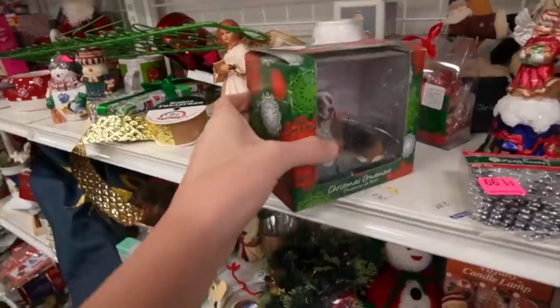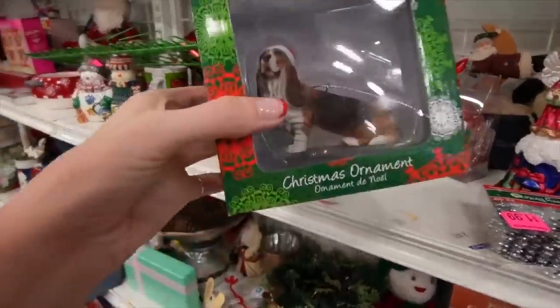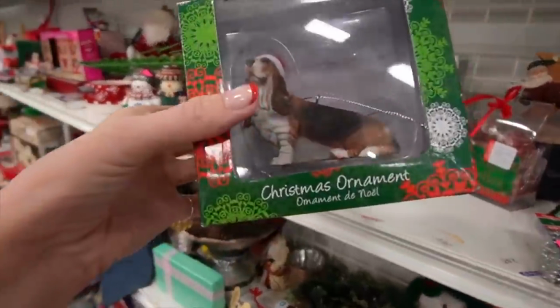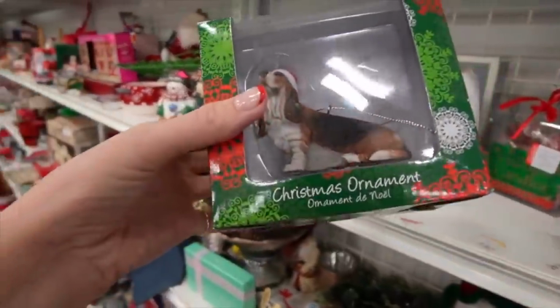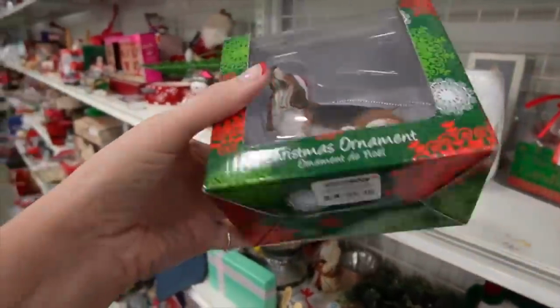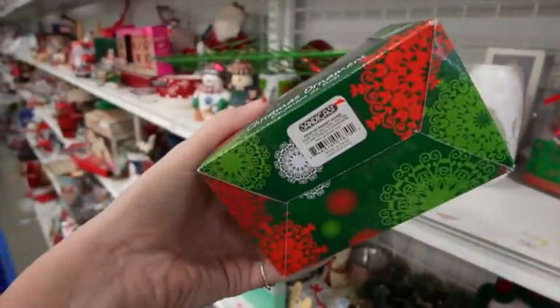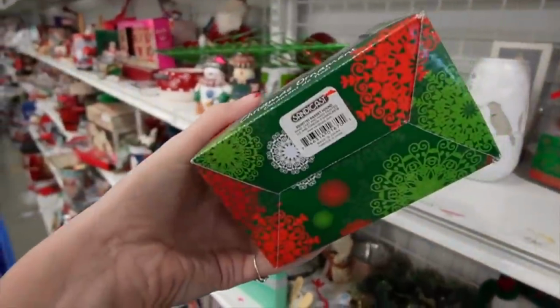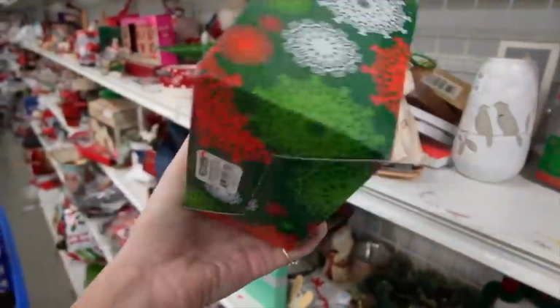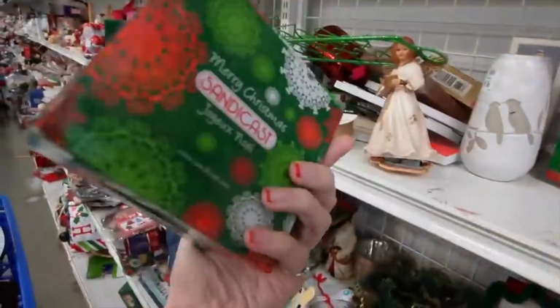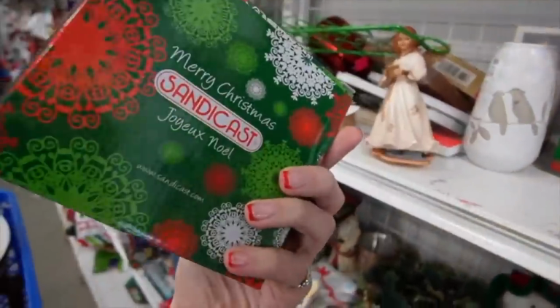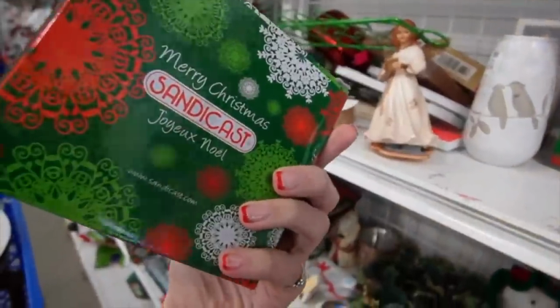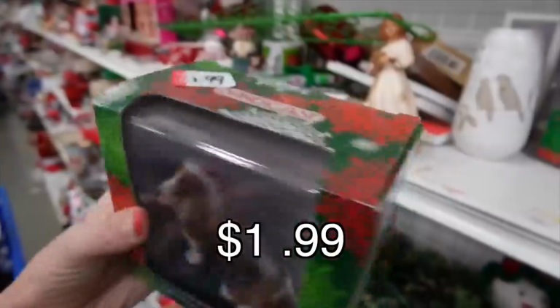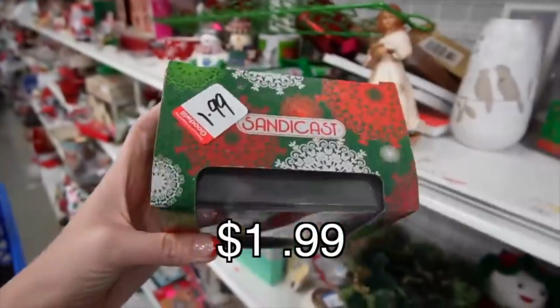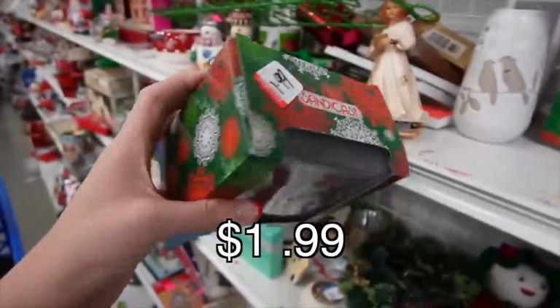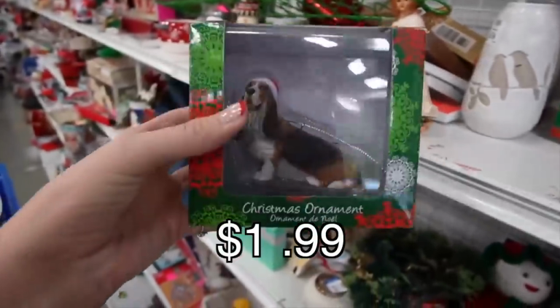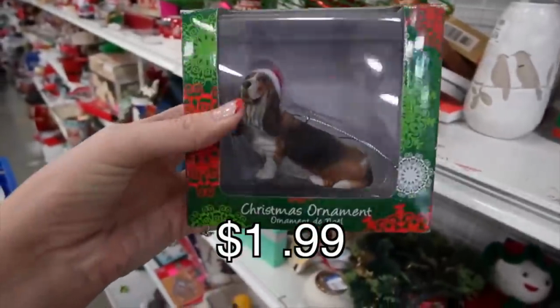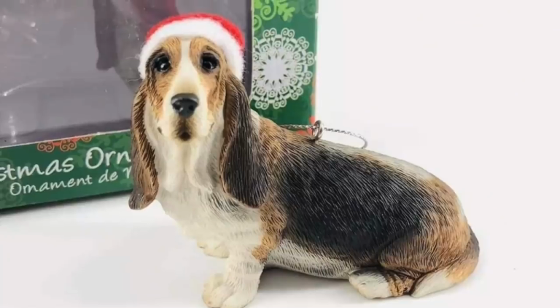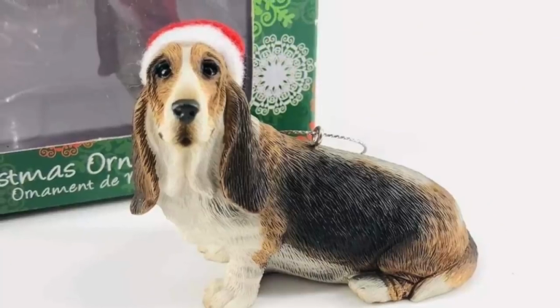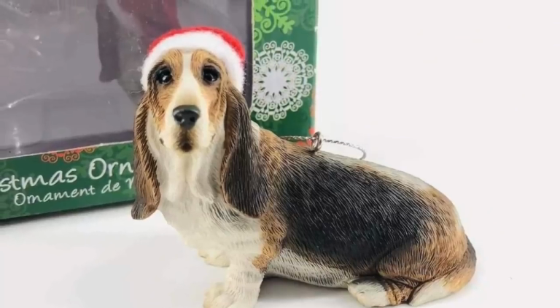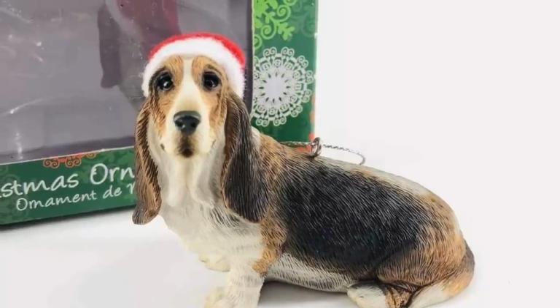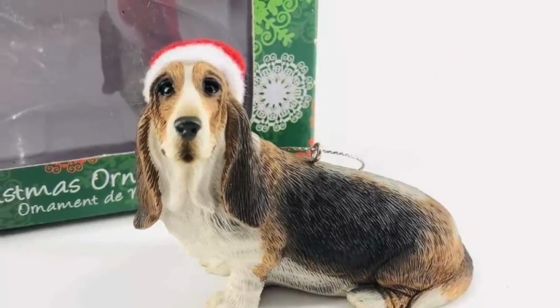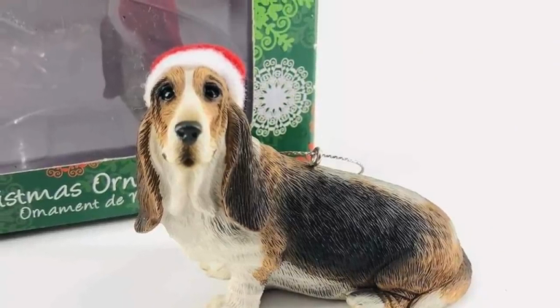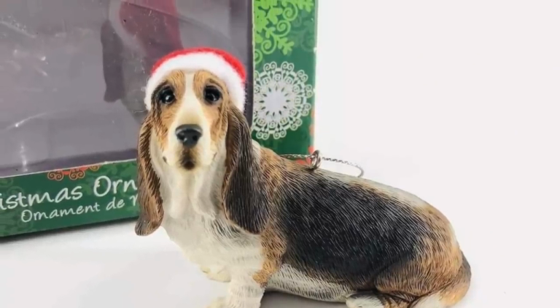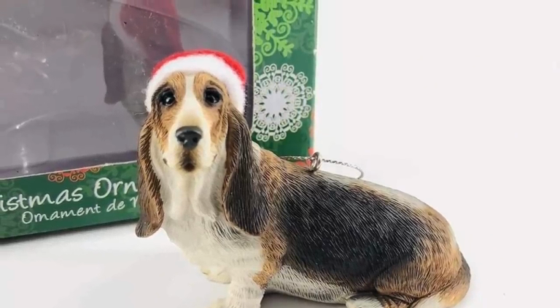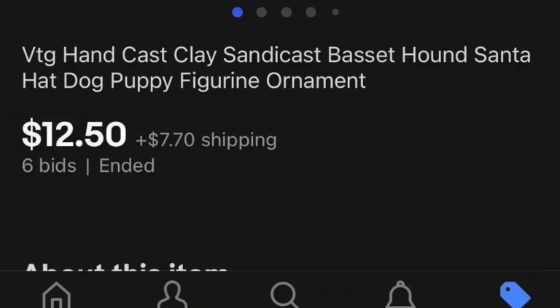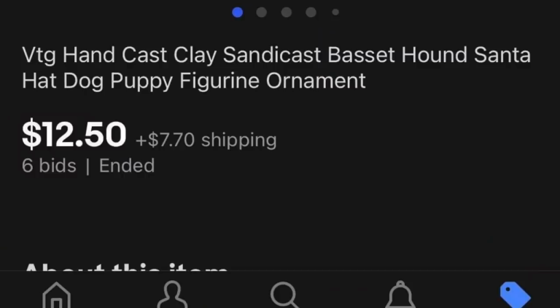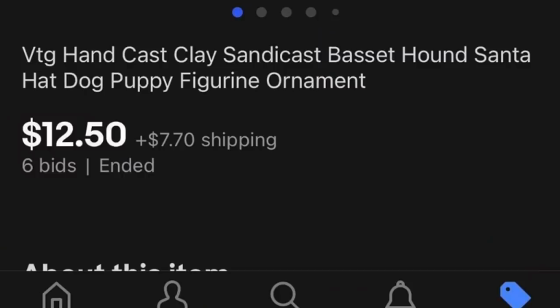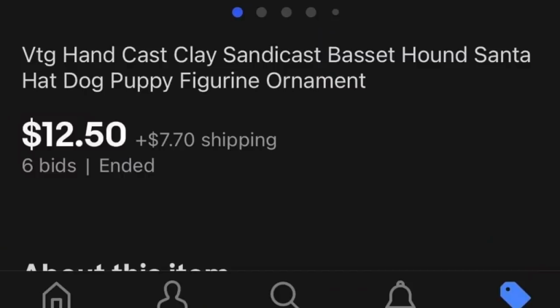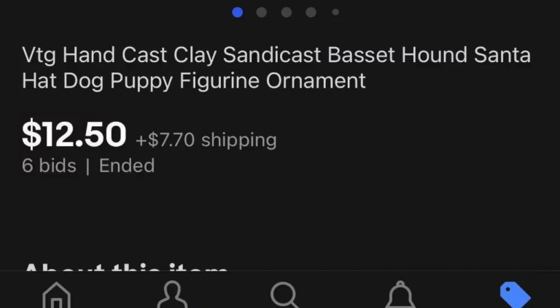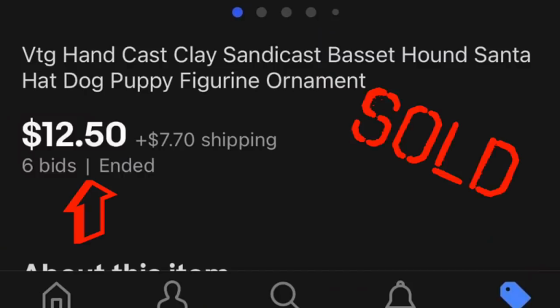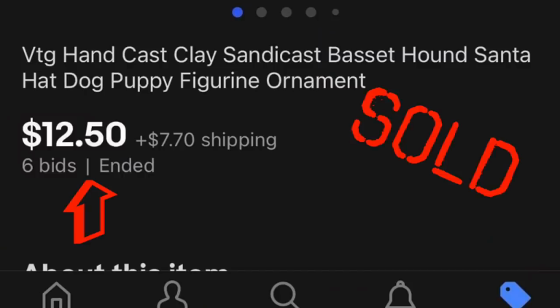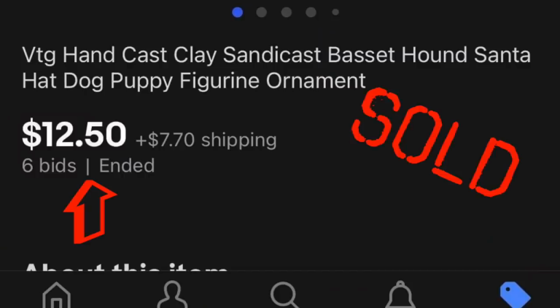And then we came across a Basset Hound Christmas ornament. It was Sandicast, still in the box, and I thought it was a great piece for $1.99. I figured I could either donate it to the Basset Hound Rescue or sell it and donate the proceeds to the Basset Hound Rescue.